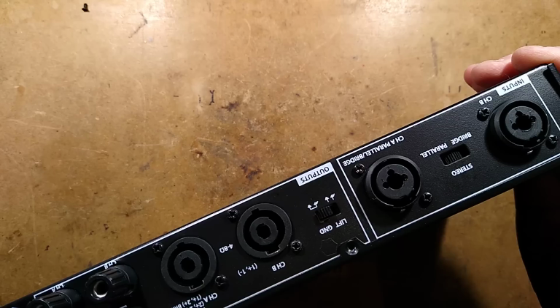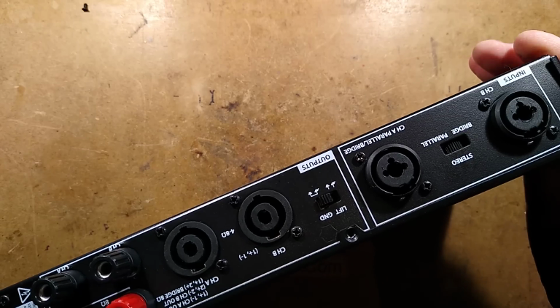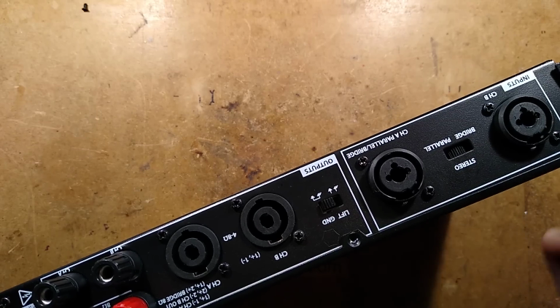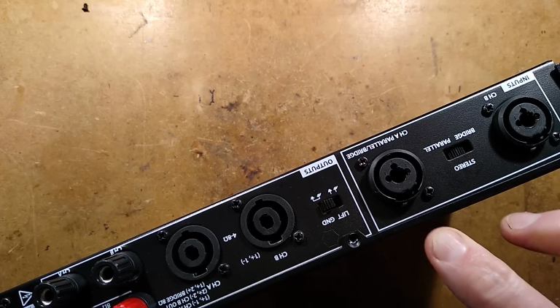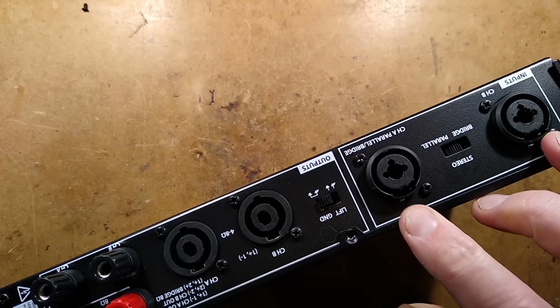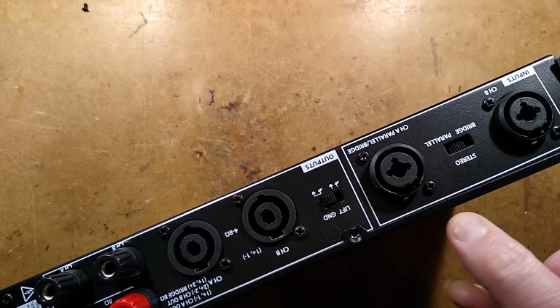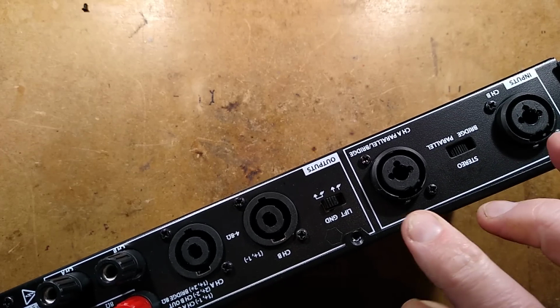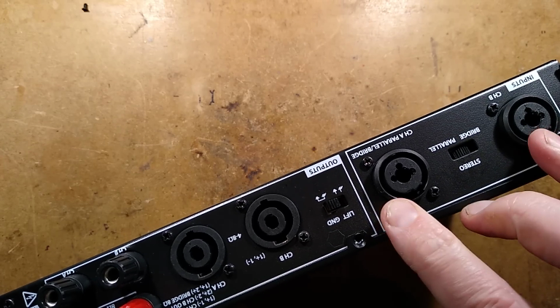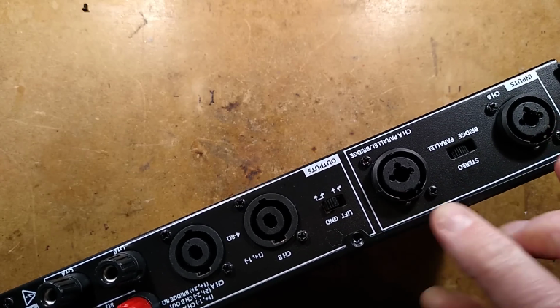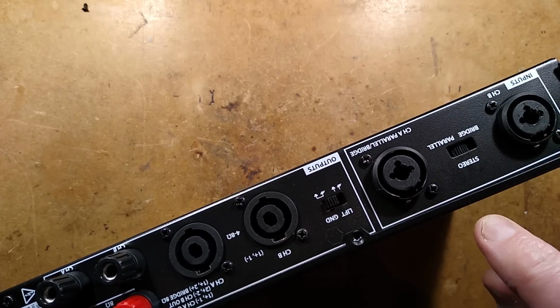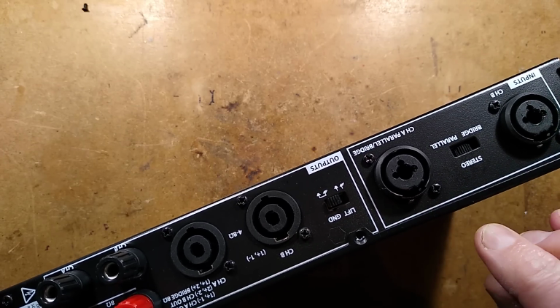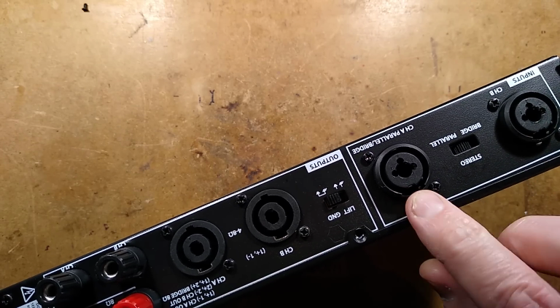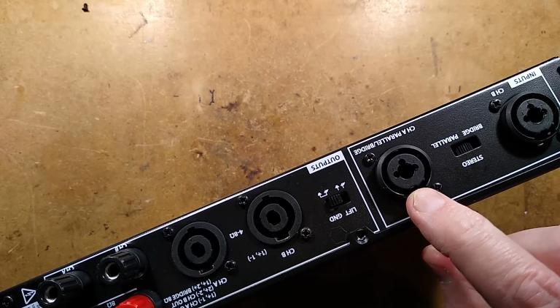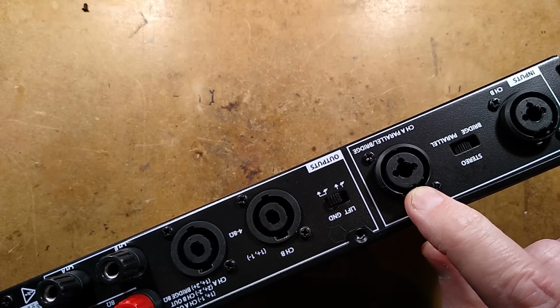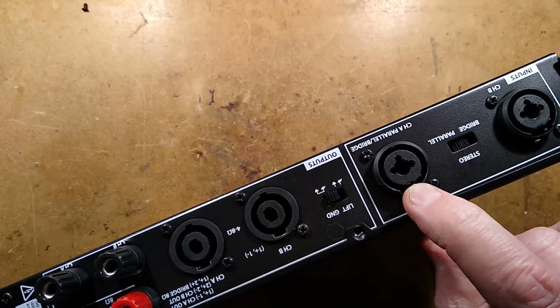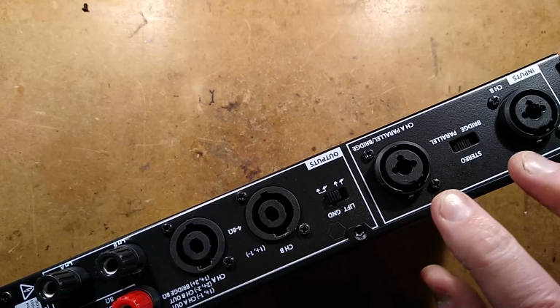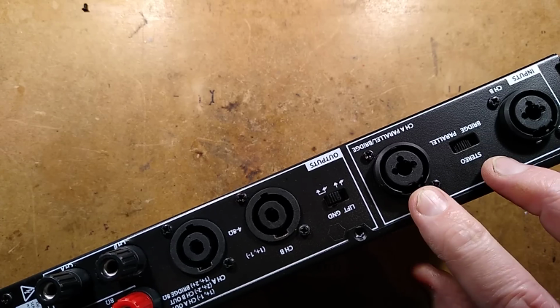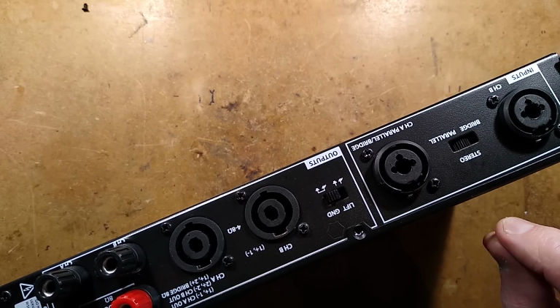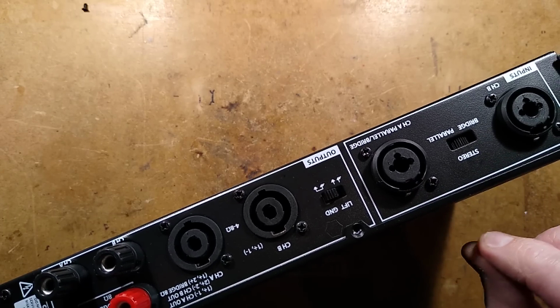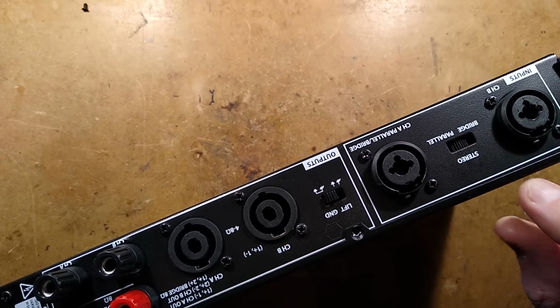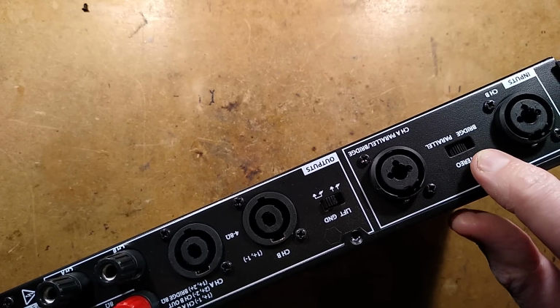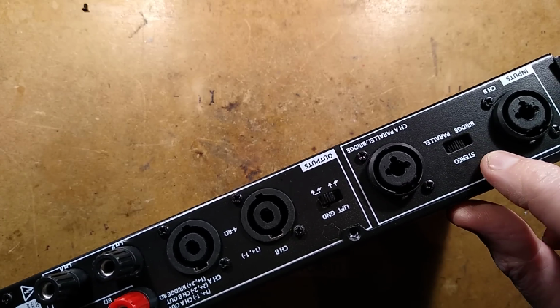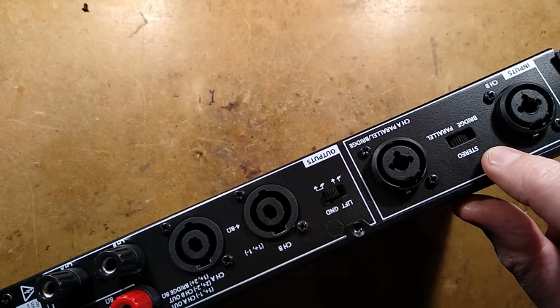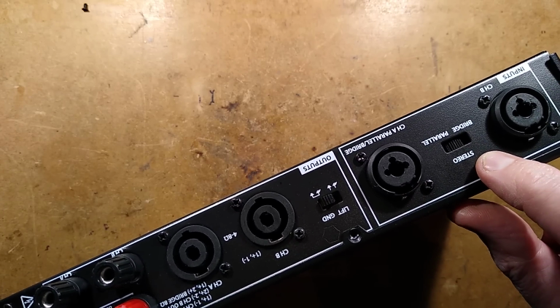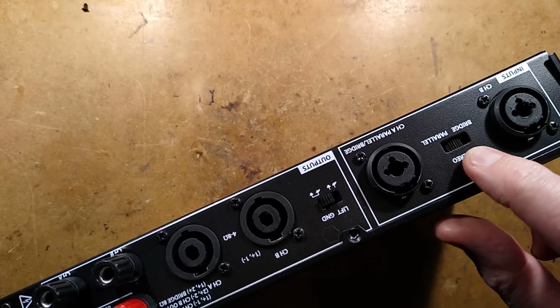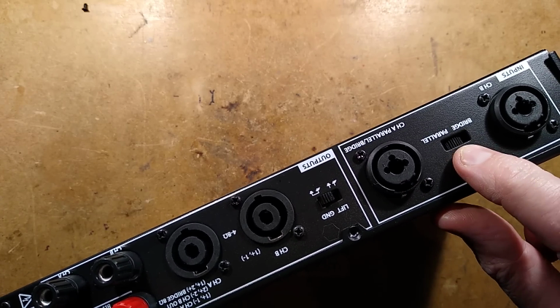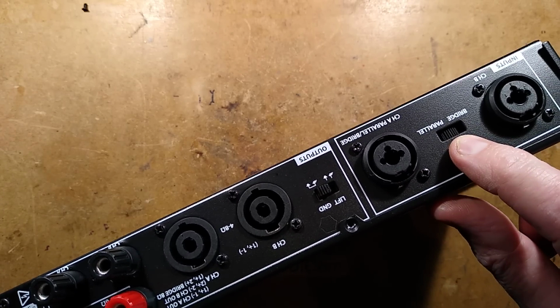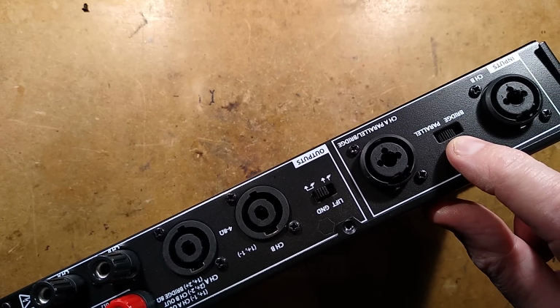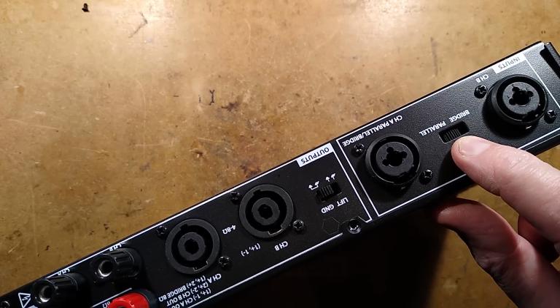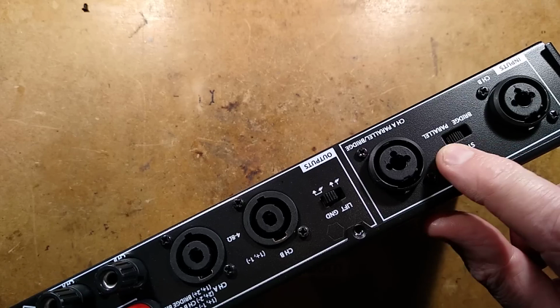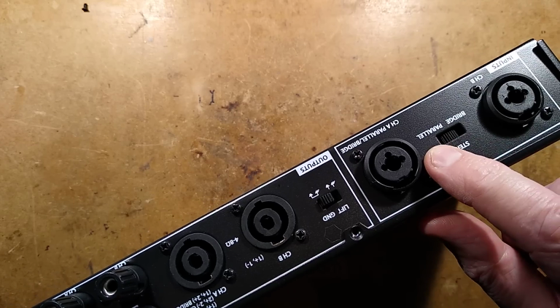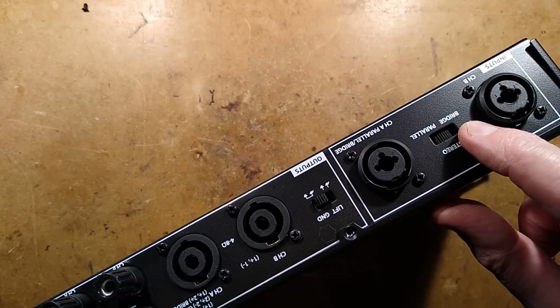So we have the inputs, which is a combination — it's the jack and XLR, and these are balanced inputs. We have an option of setting it to stereo, which is the default, or parallel or bridge.